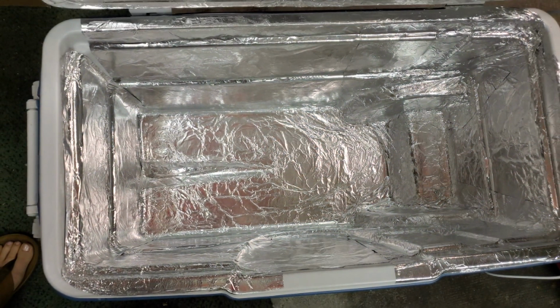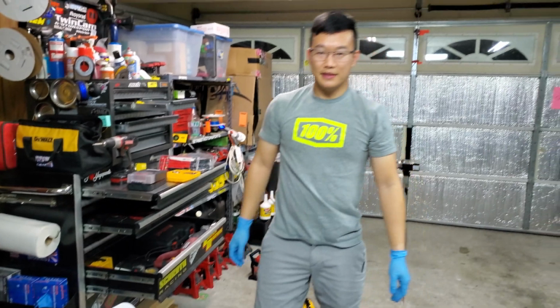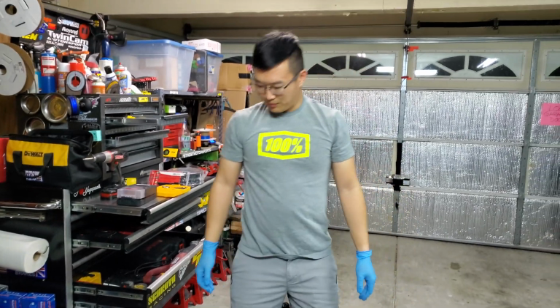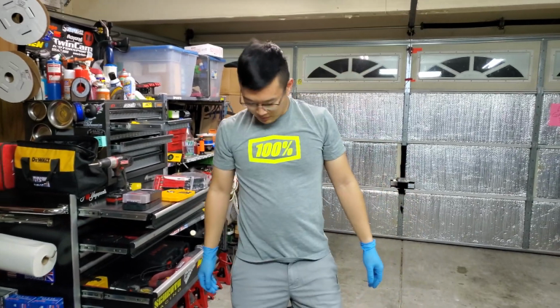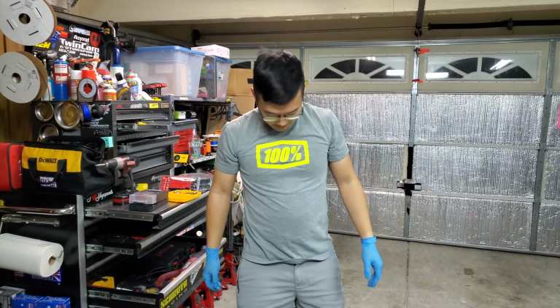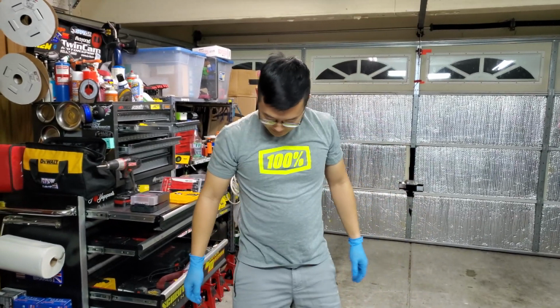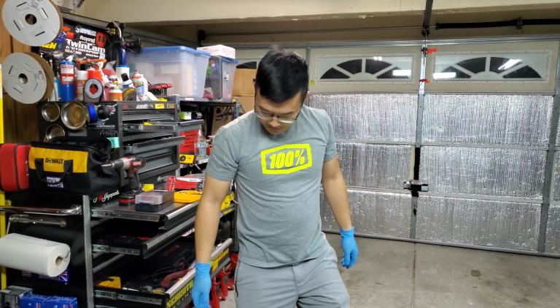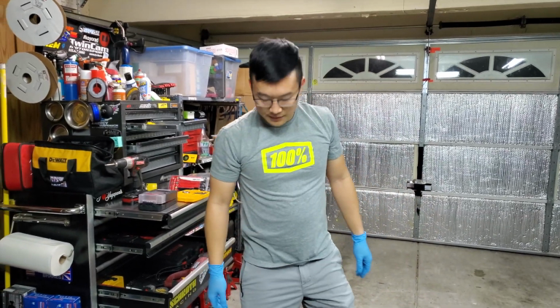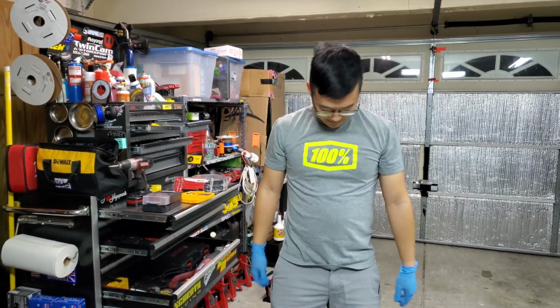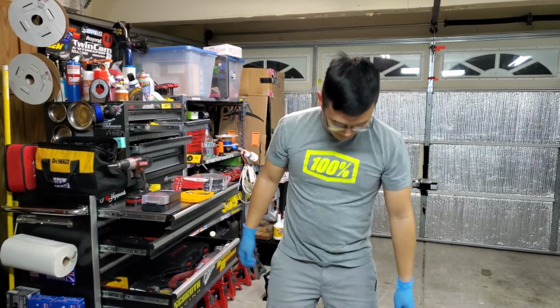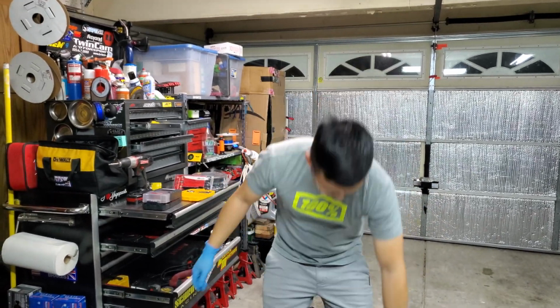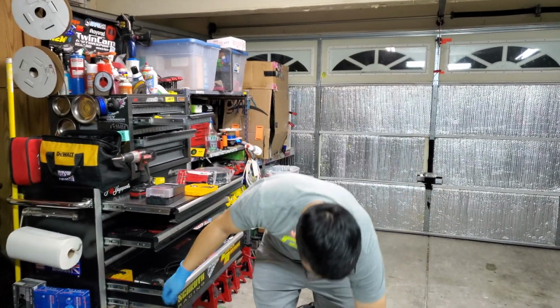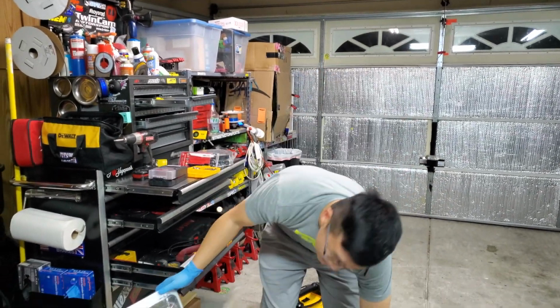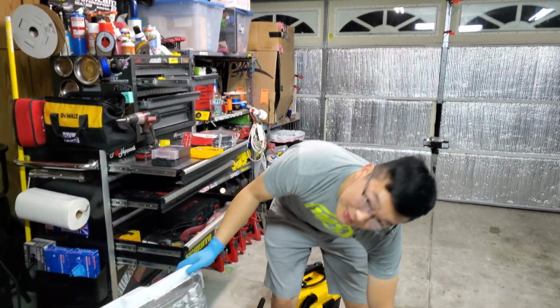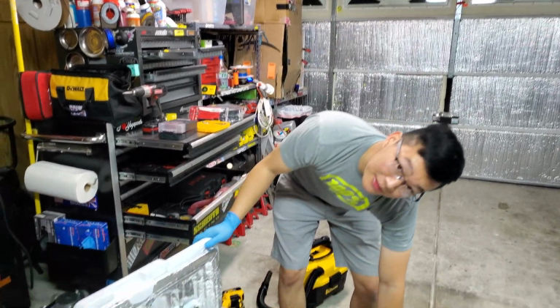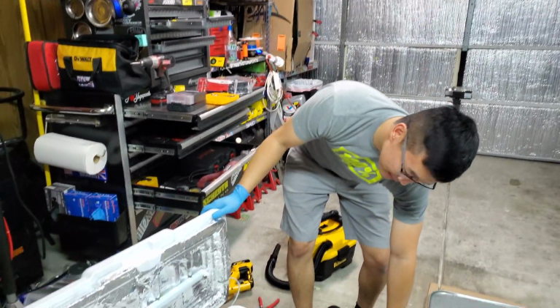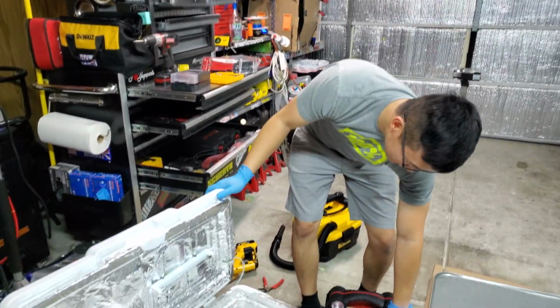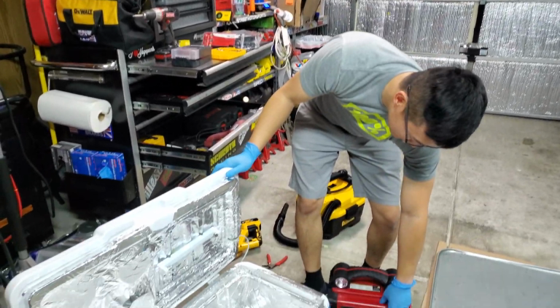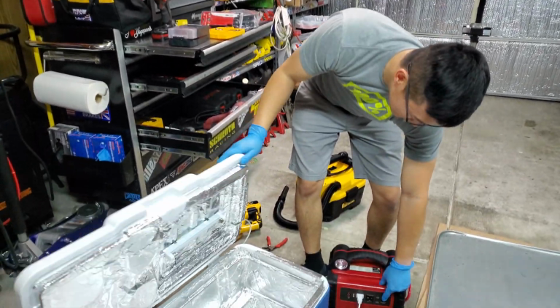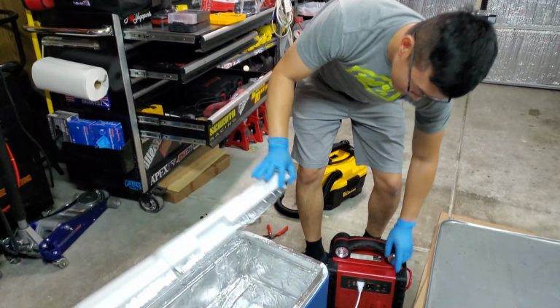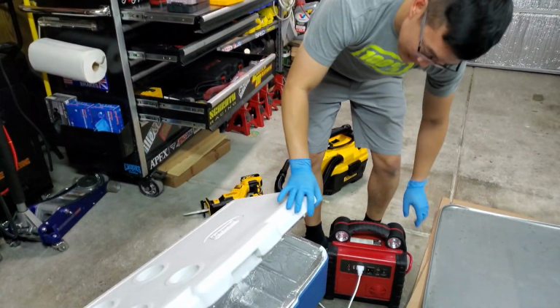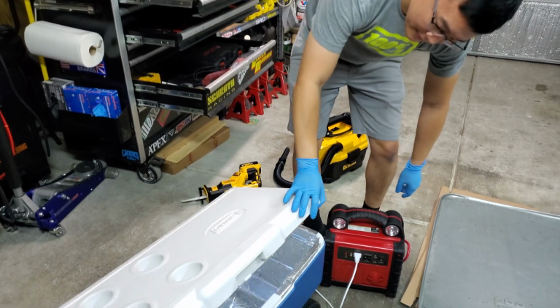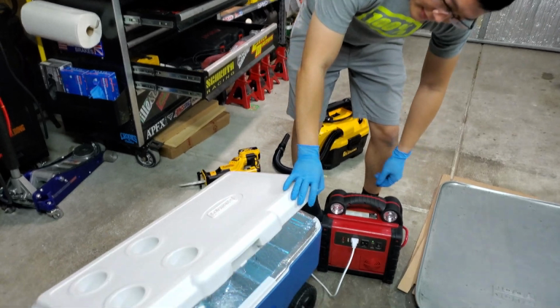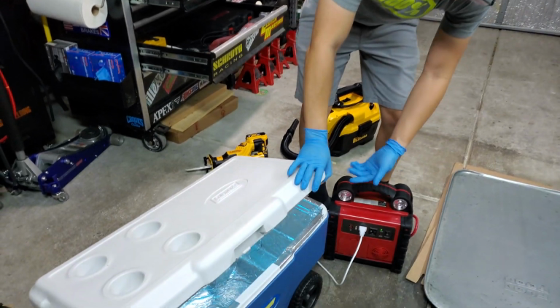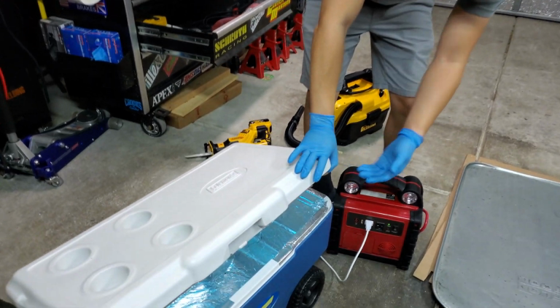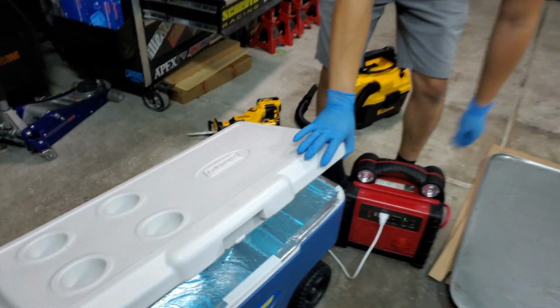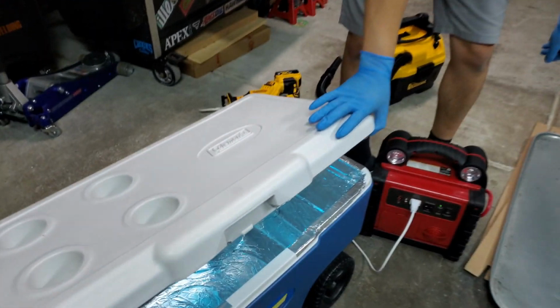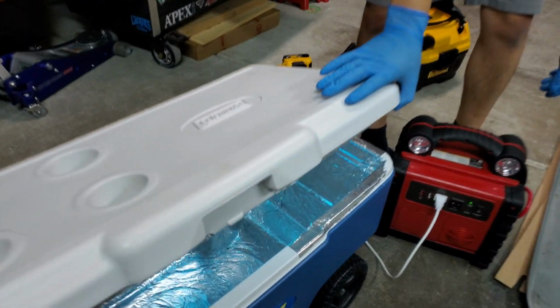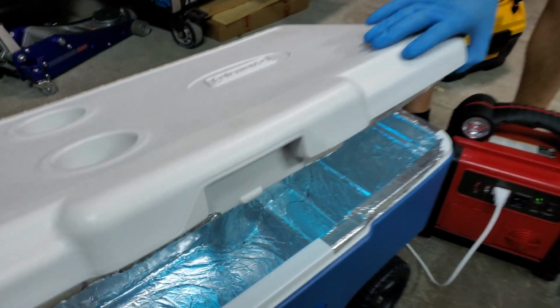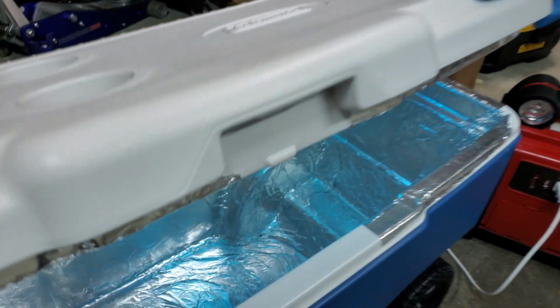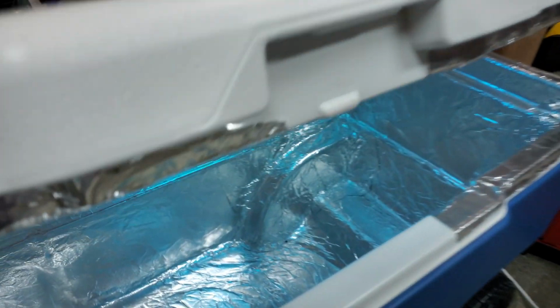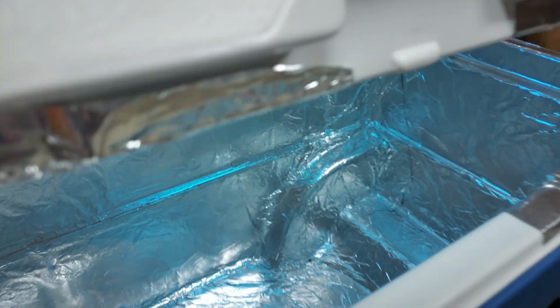With the portable setup, all we've got to do is turn on the power generator here. There we go.